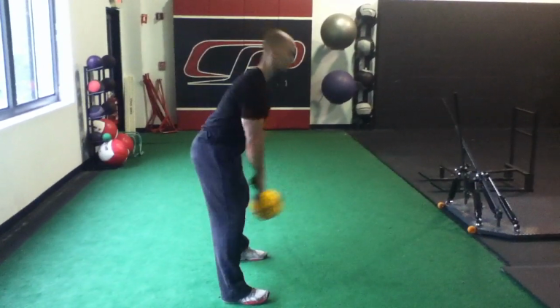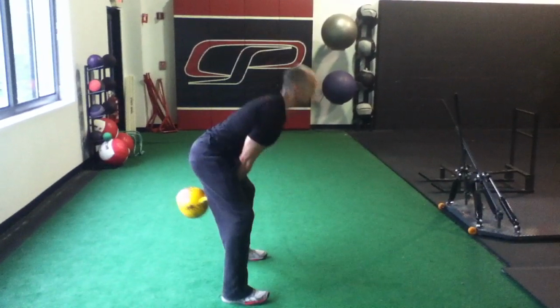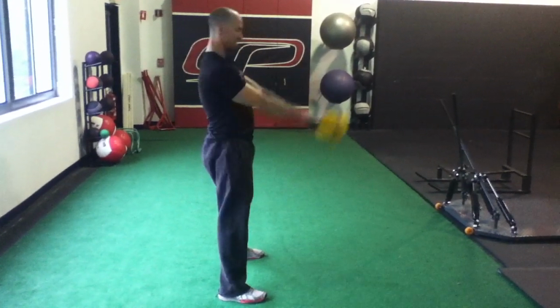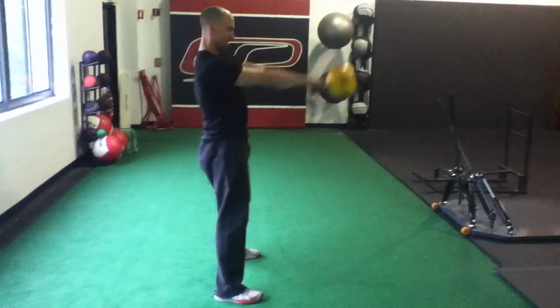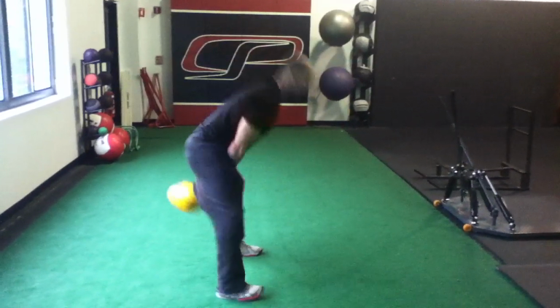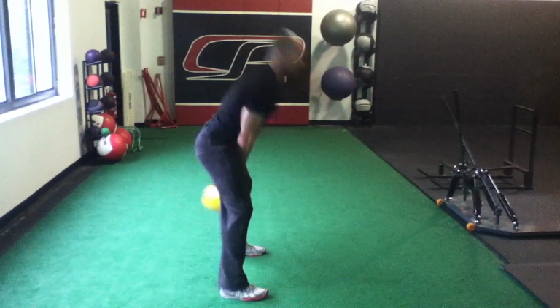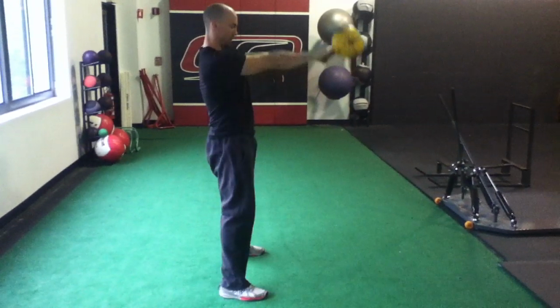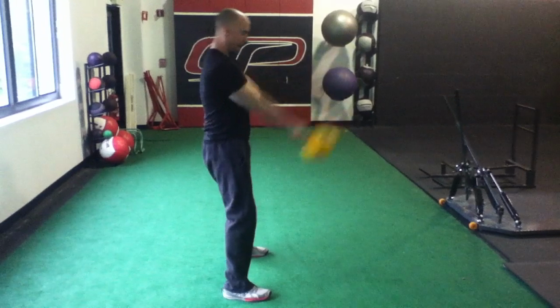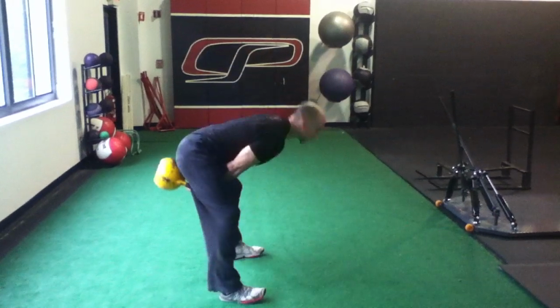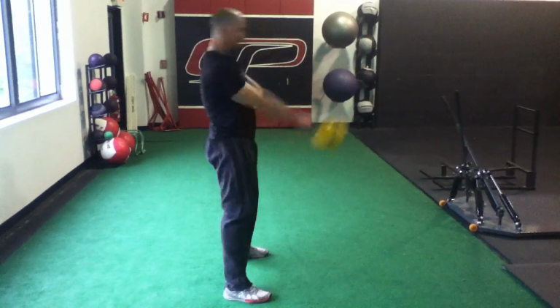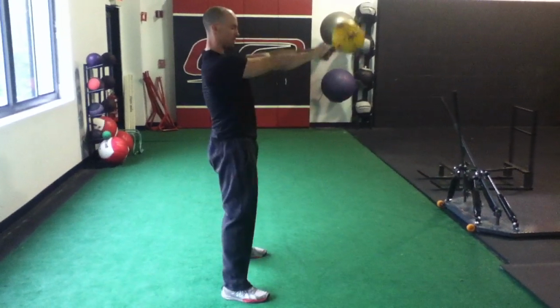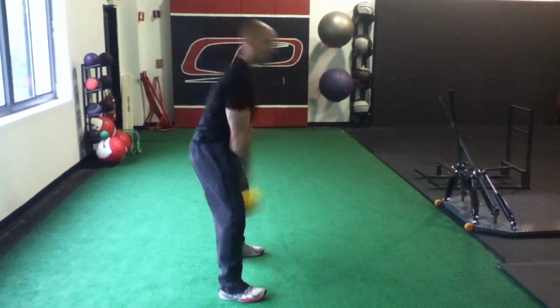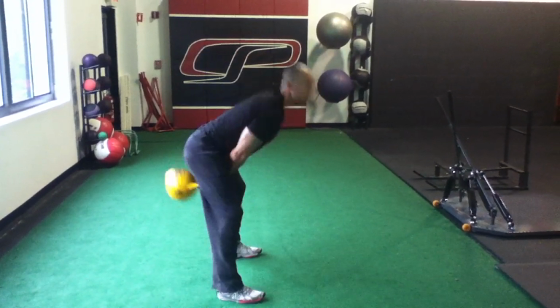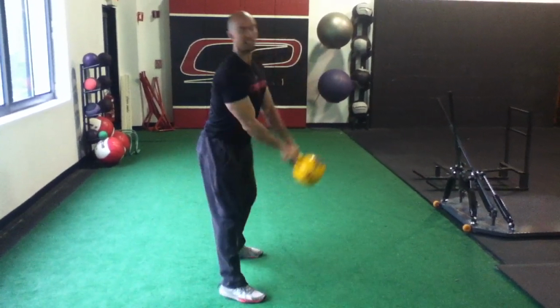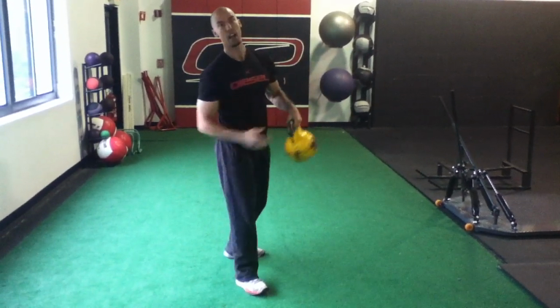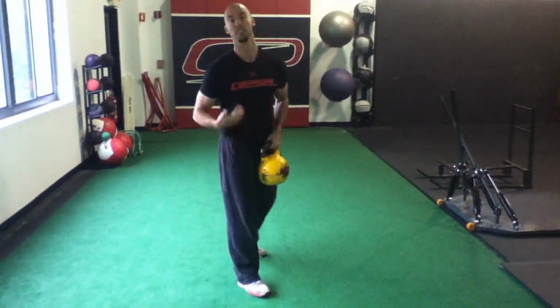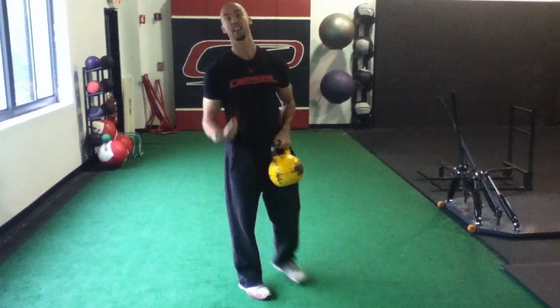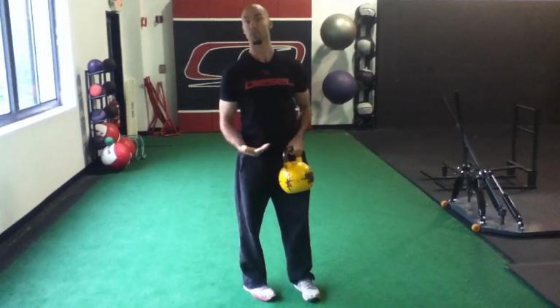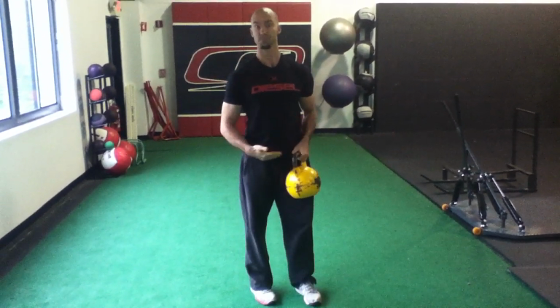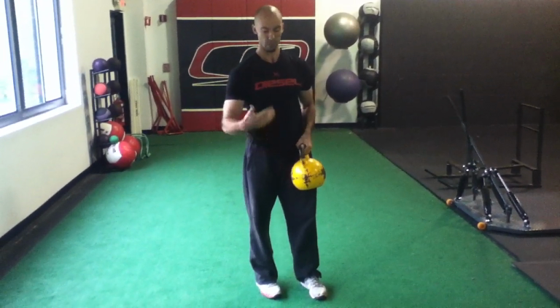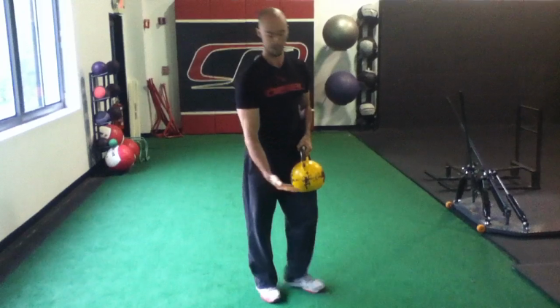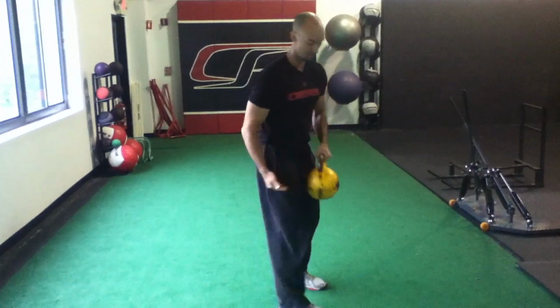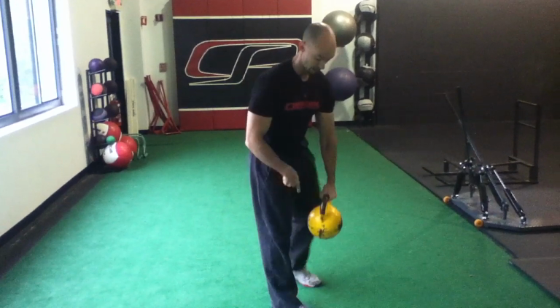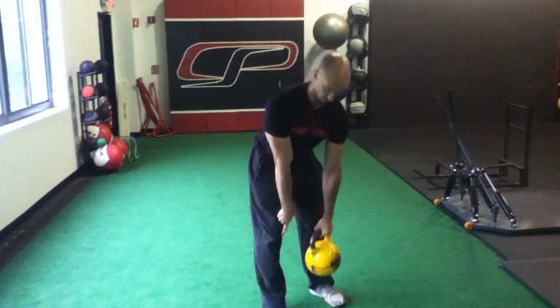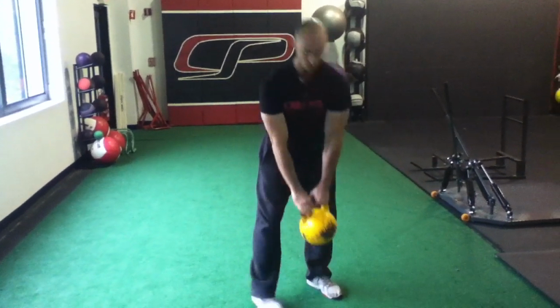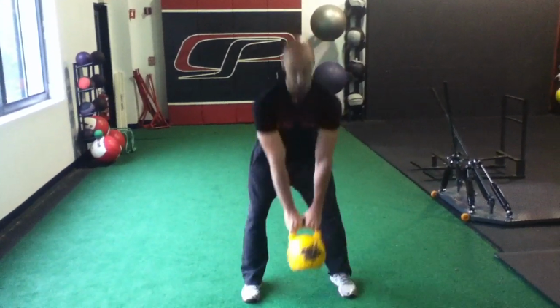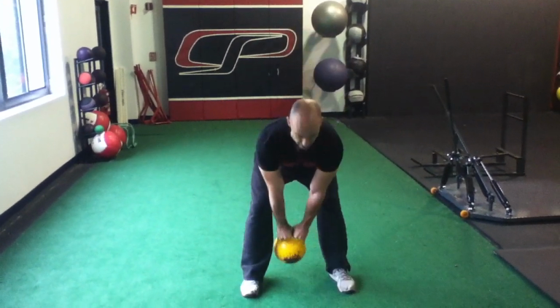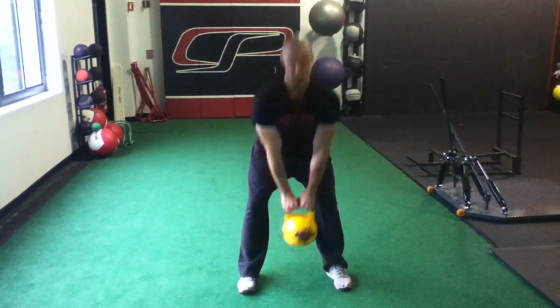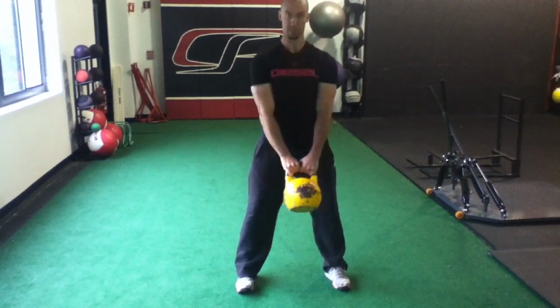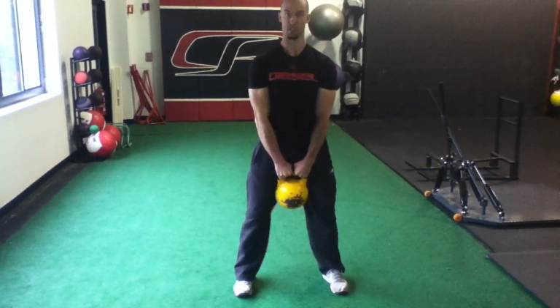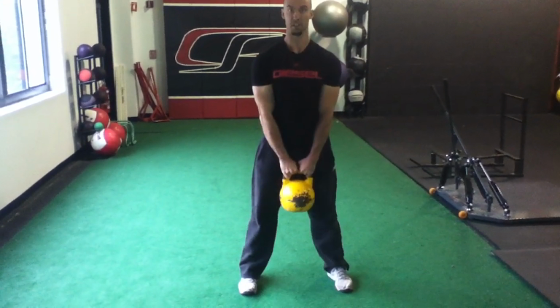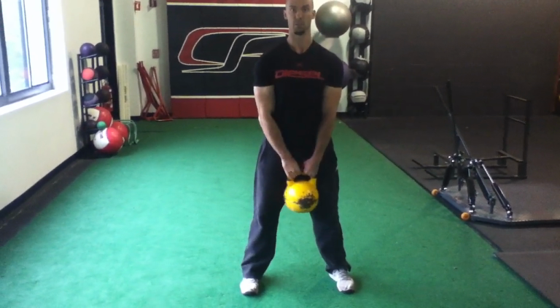When you're doing the hinge, keep it nice and close to the body. You're going to pull it down to you. We're going to use that cue of attacking the zipper. Just make sure that the kettlebell doesn't go below the knees — keep it as close to the body as possible.